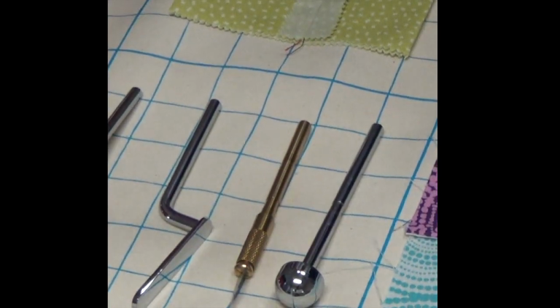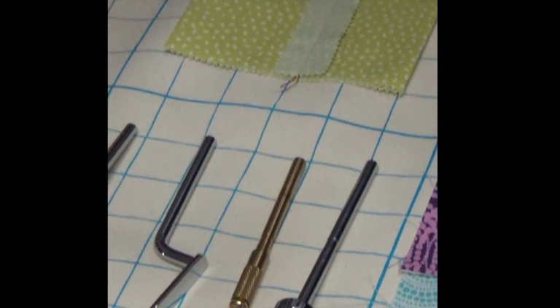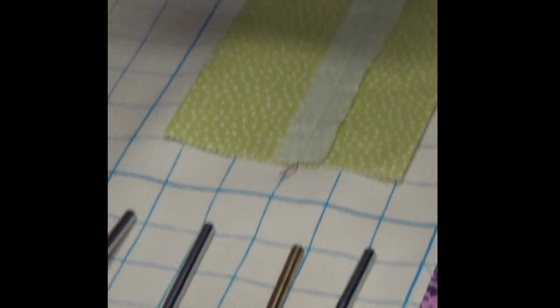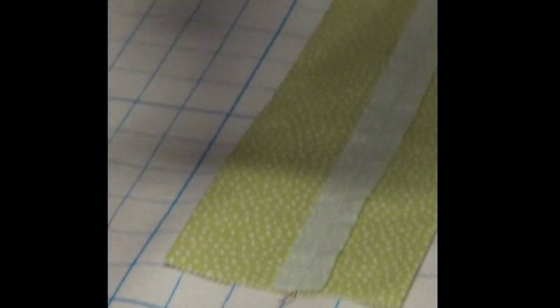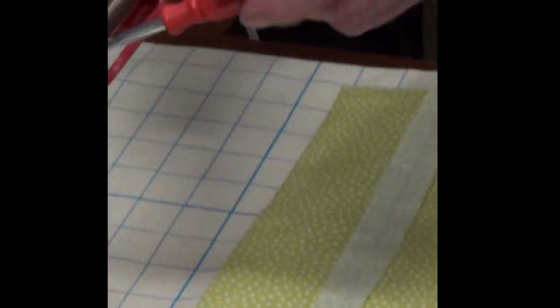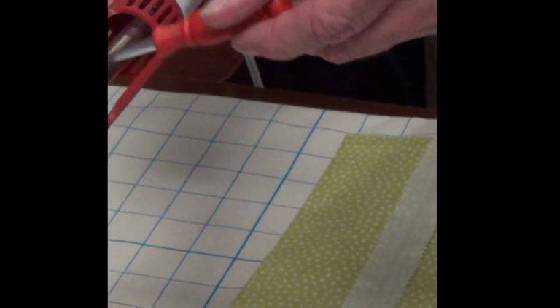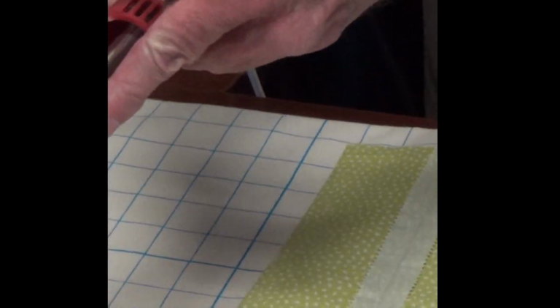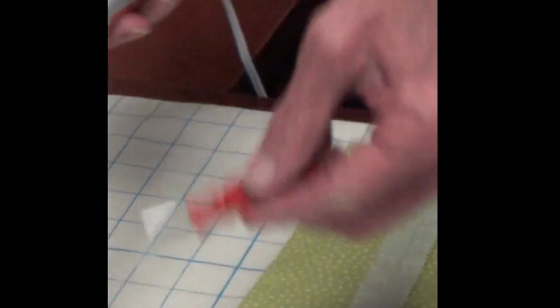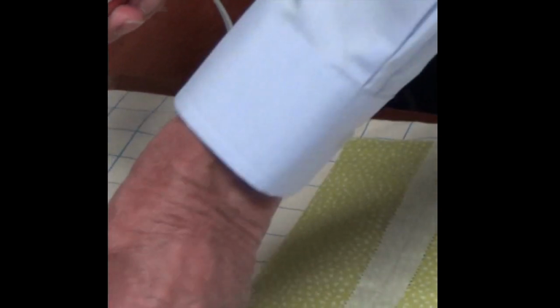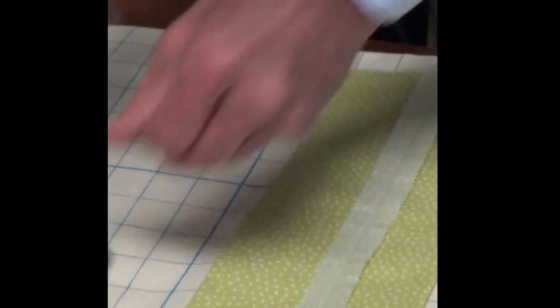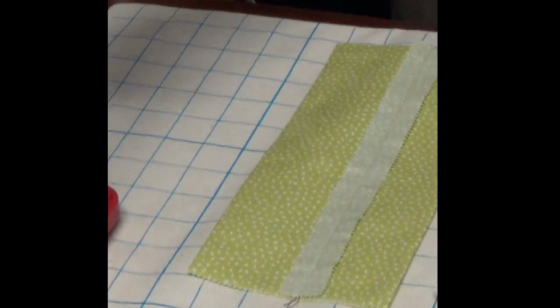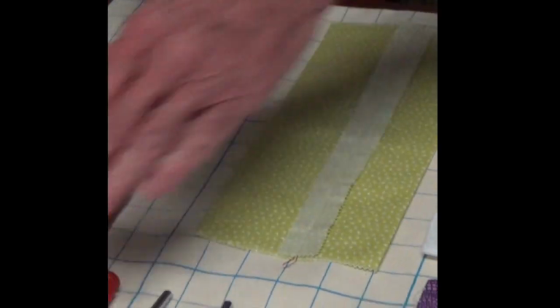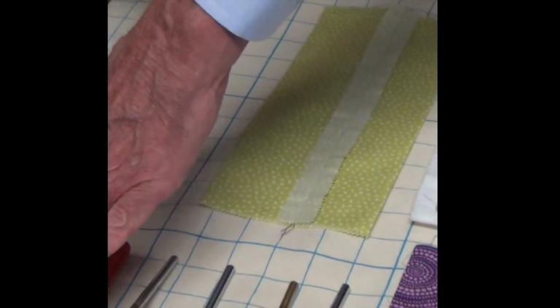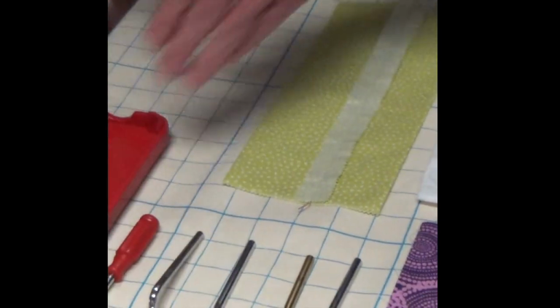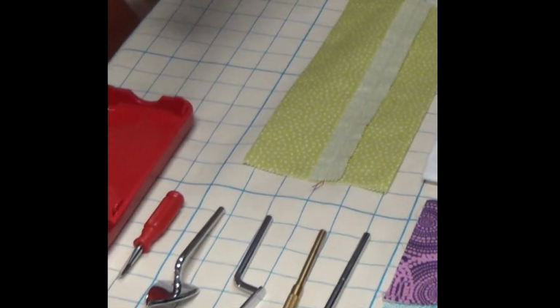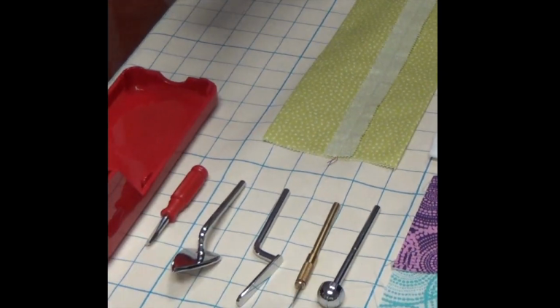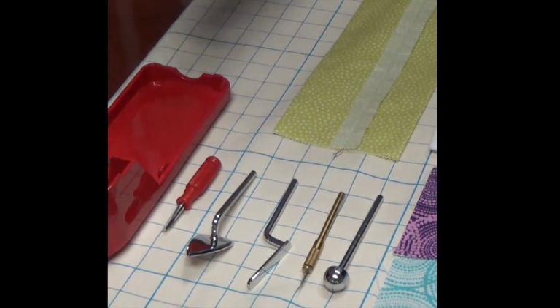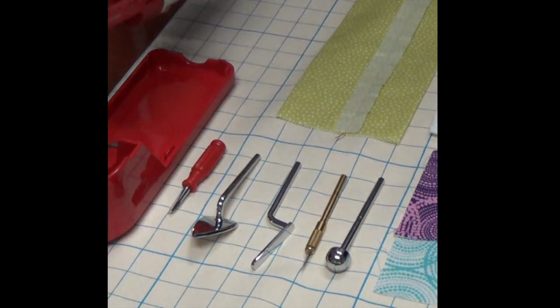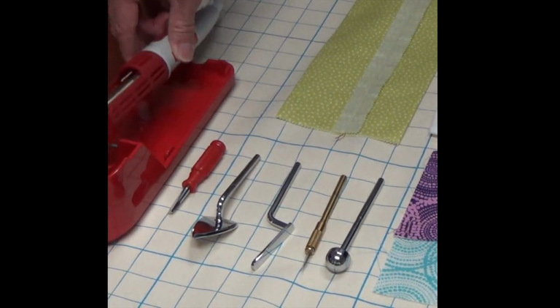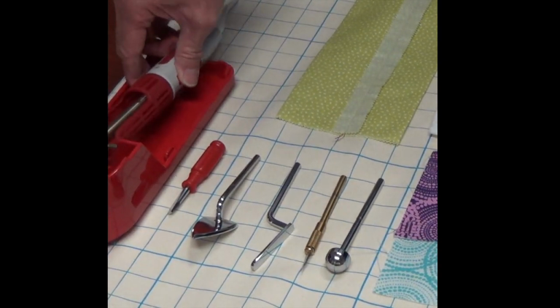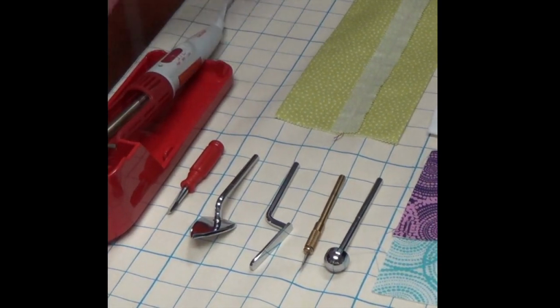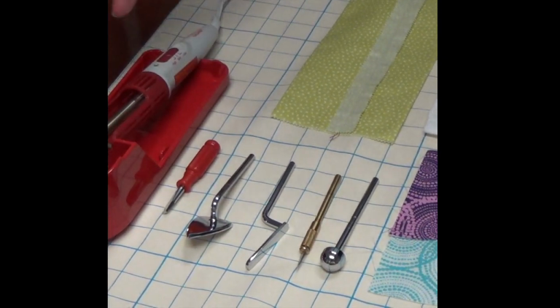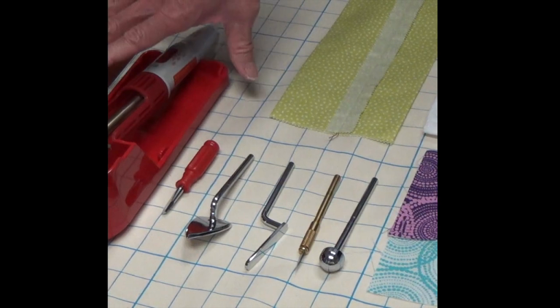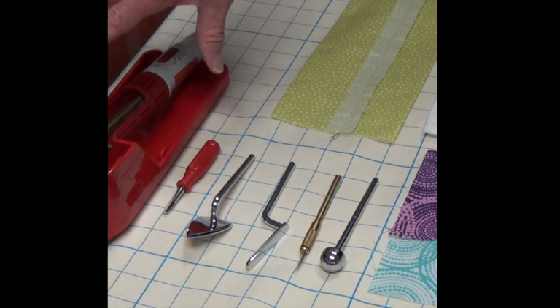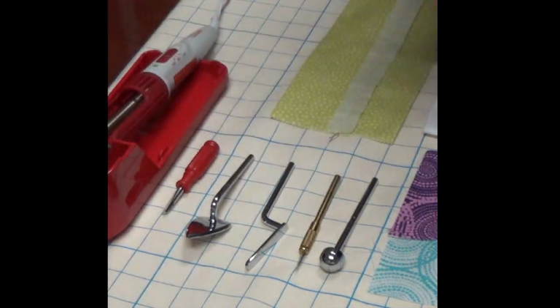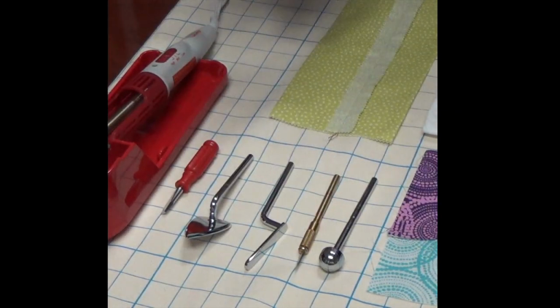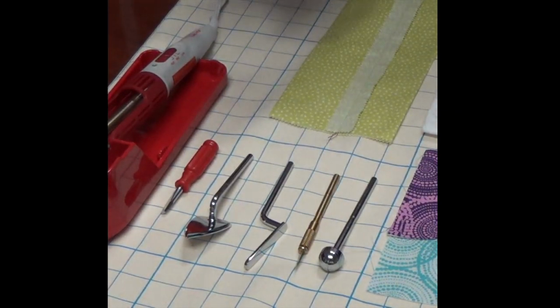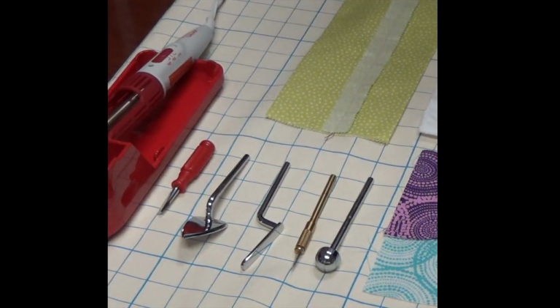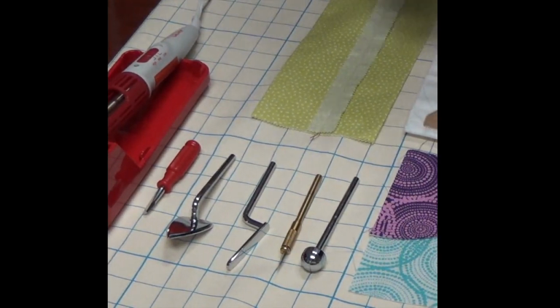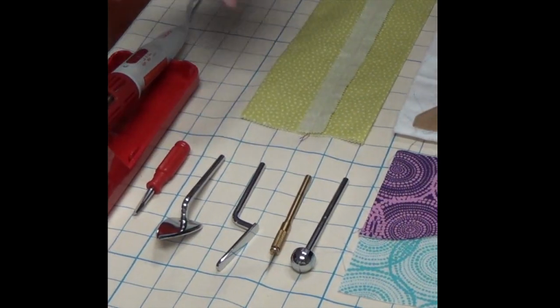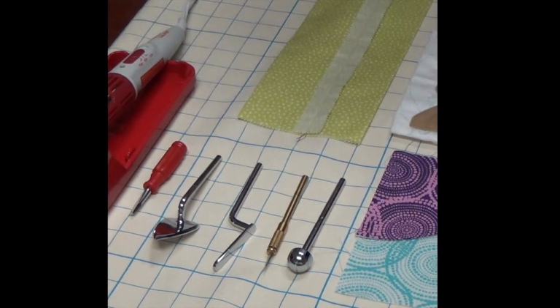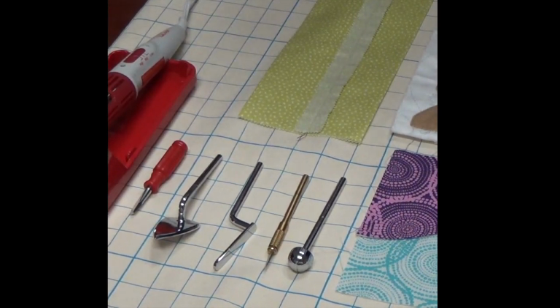The points are removable and interchangeable just by loosening and tightening the screw. We also have a stand that's available for purchase that you can set it on, which protects your craft table or your sewing table while you're working with the tool.